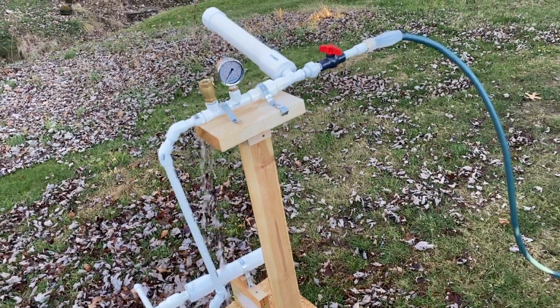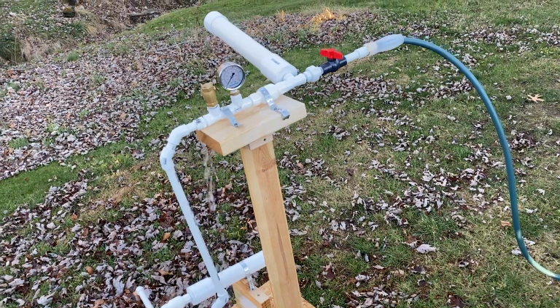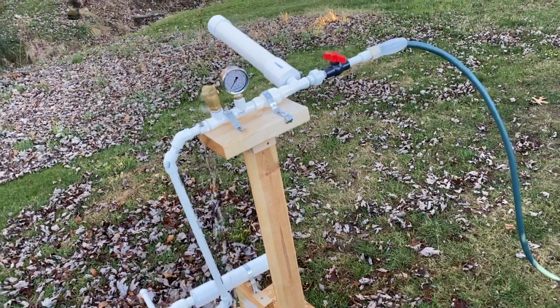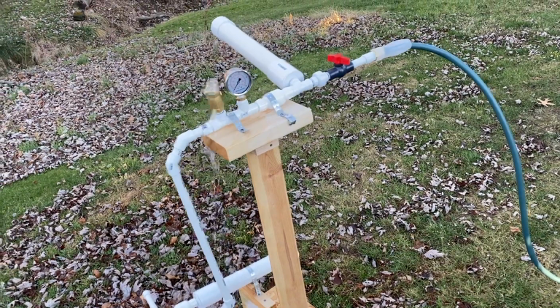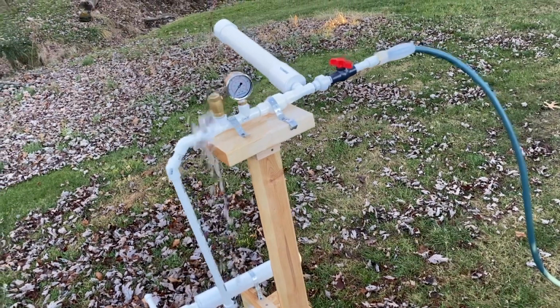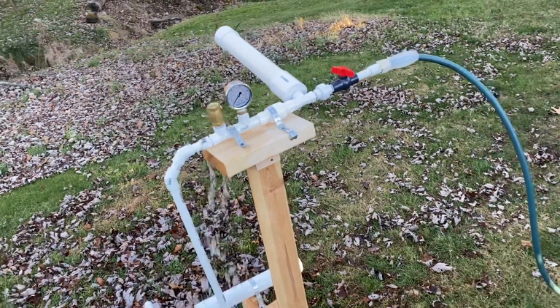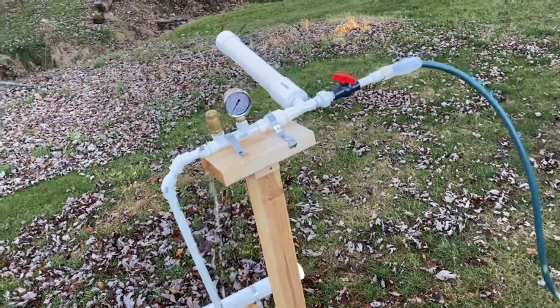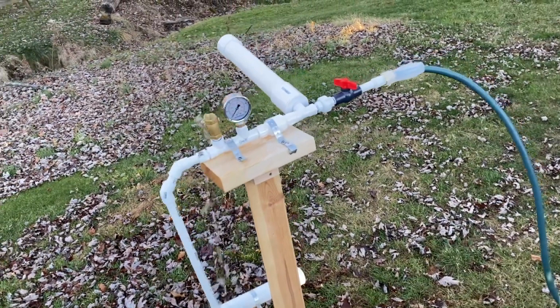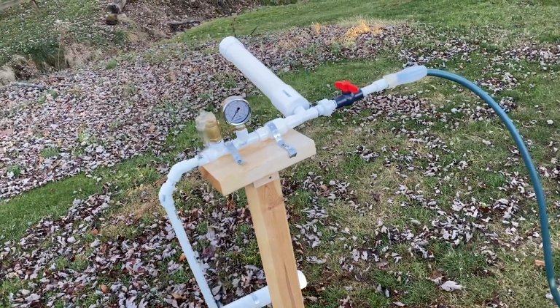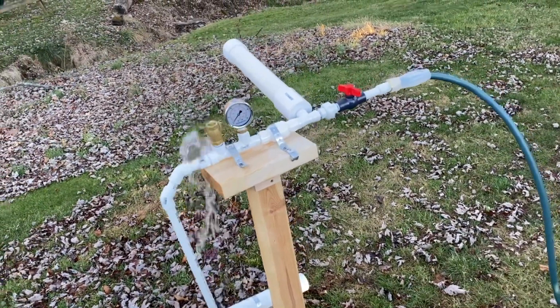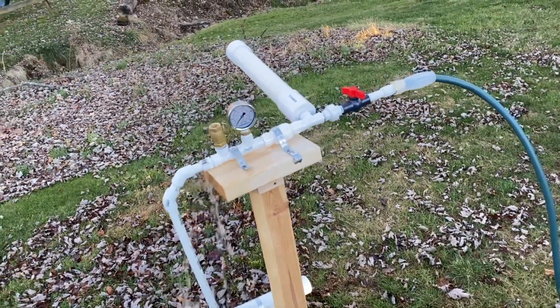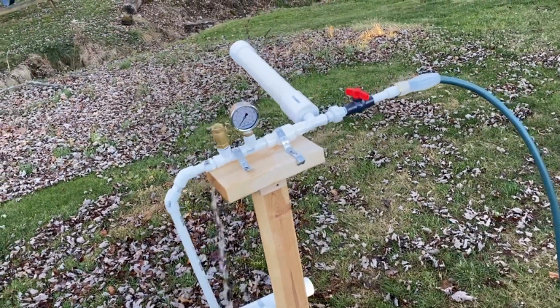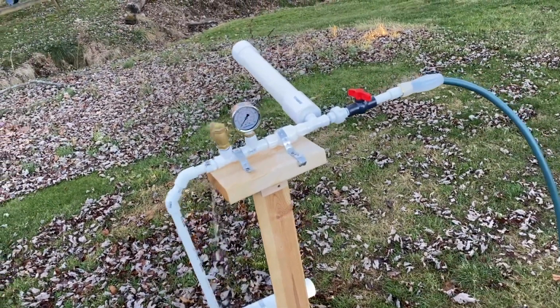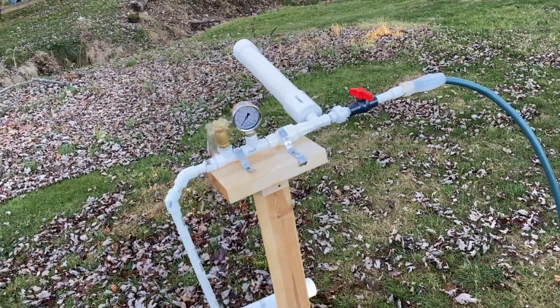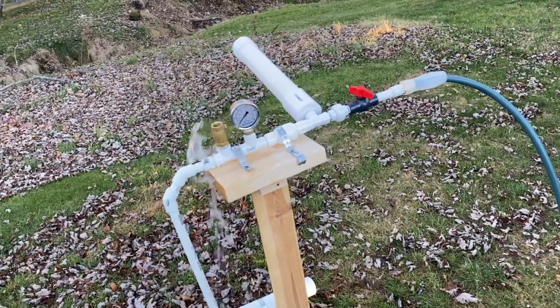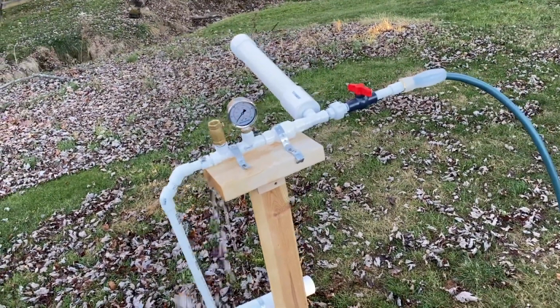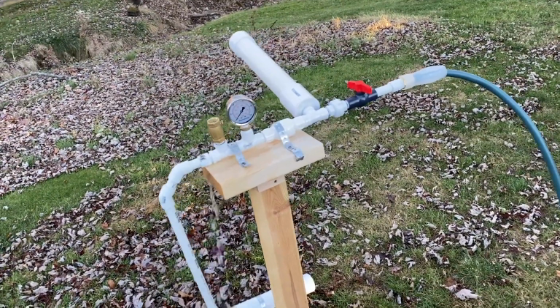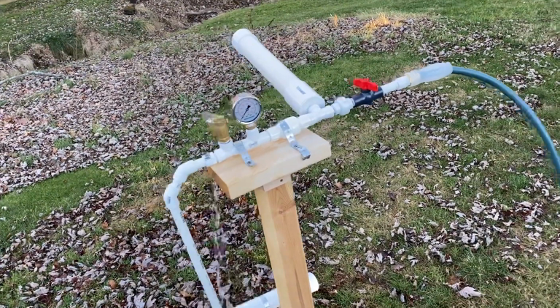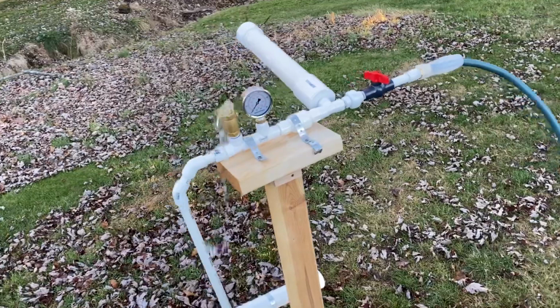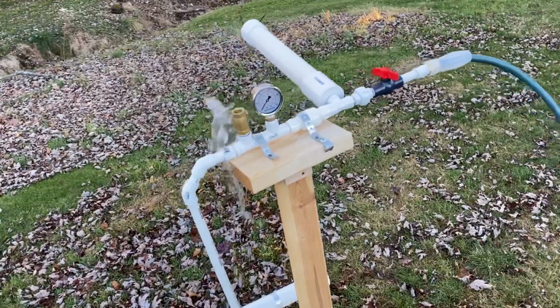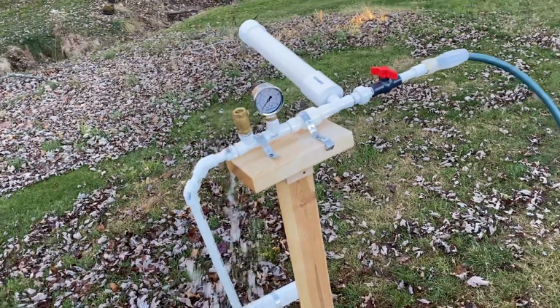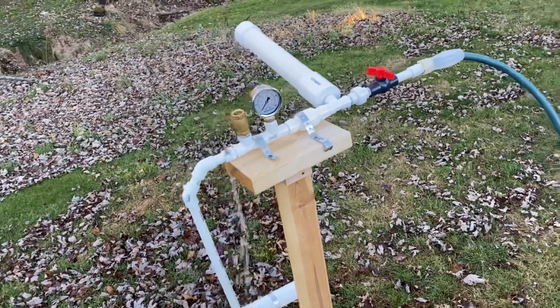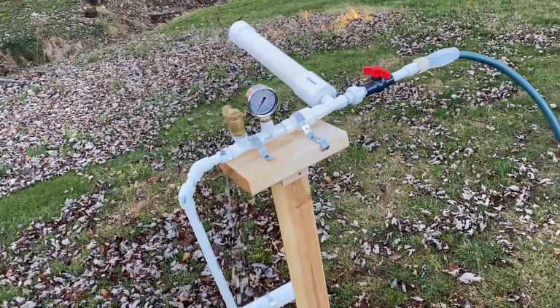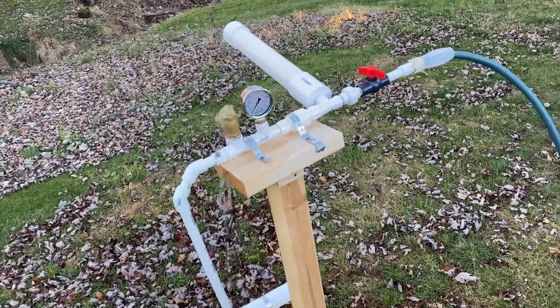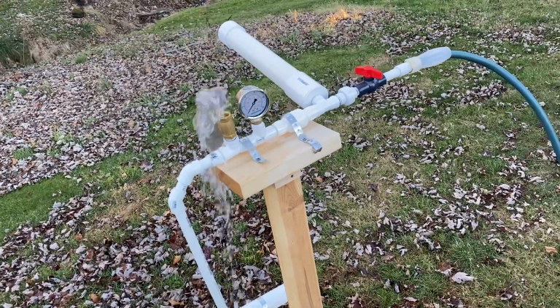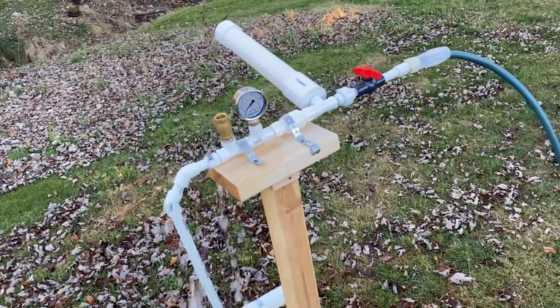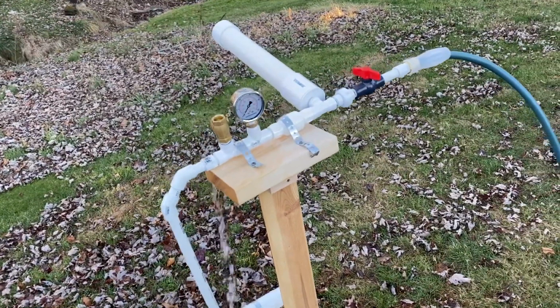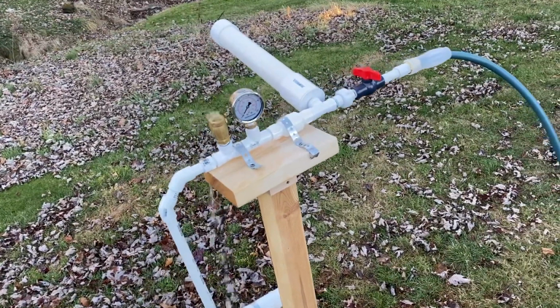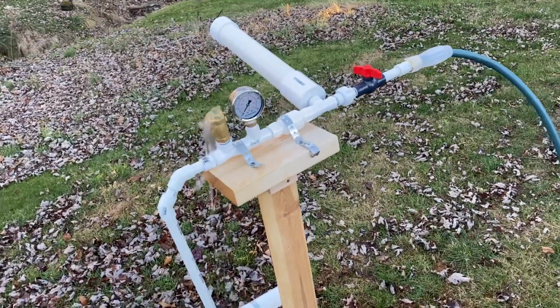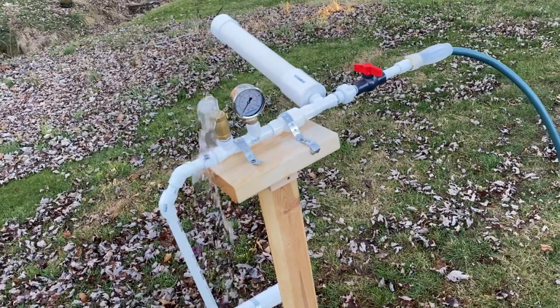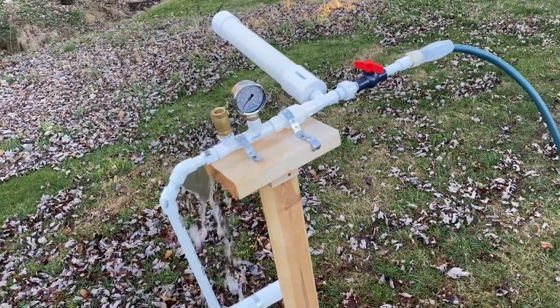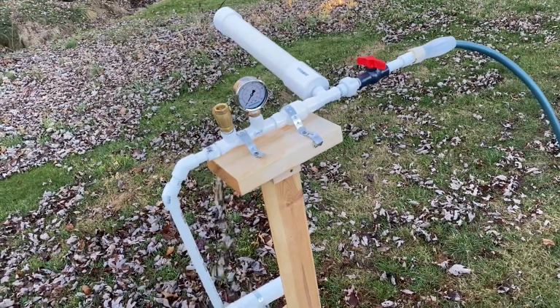This is video number two of the pyramid ram pump experiment. This is showing that the ram pump effect does work and it does cycle.